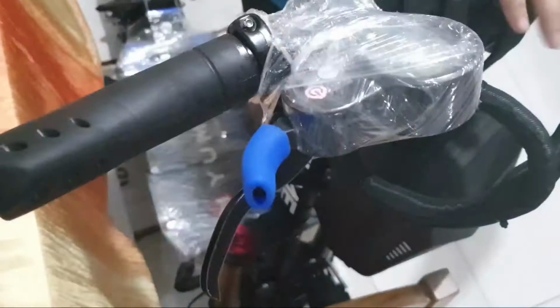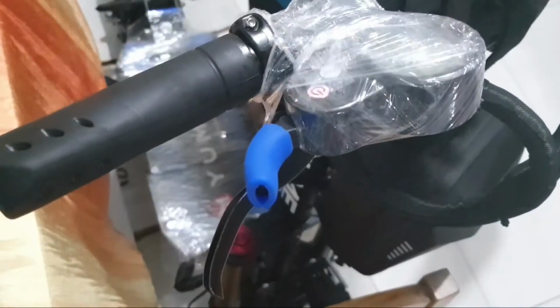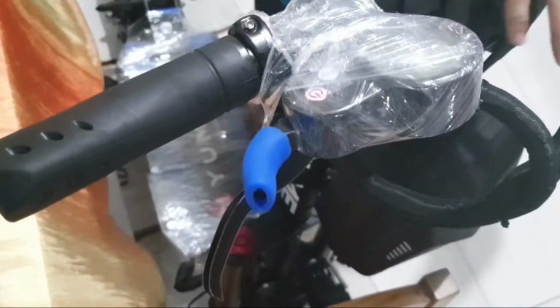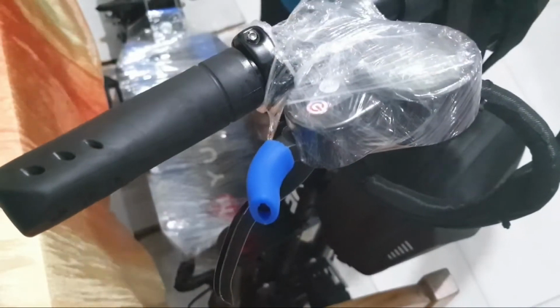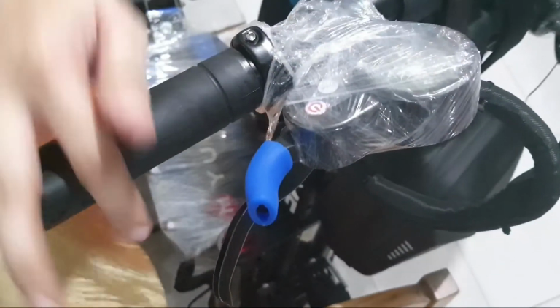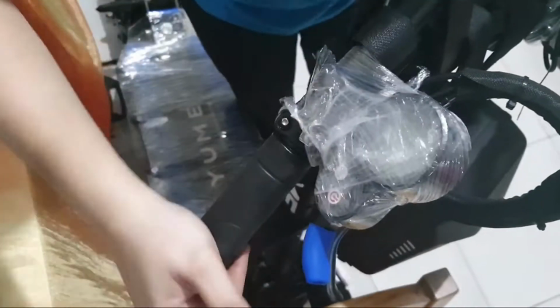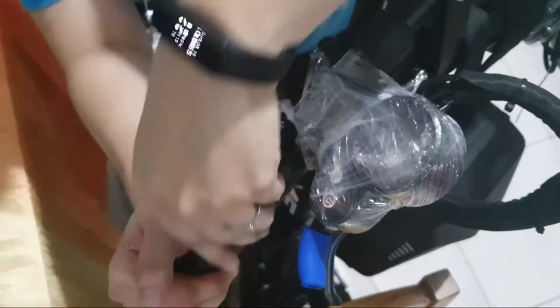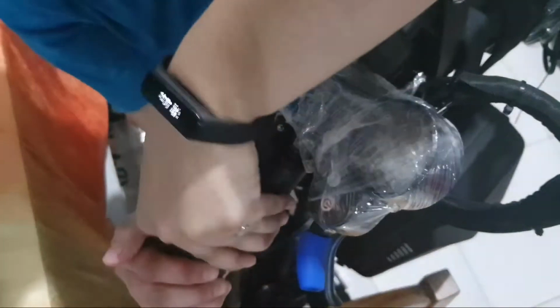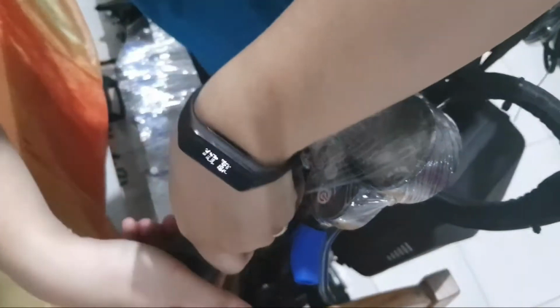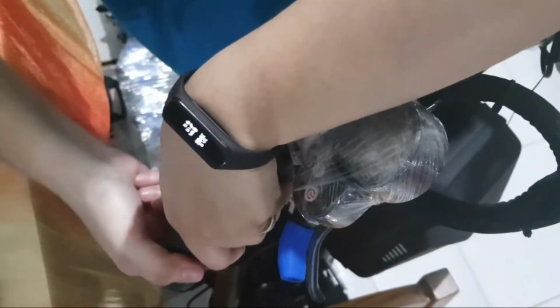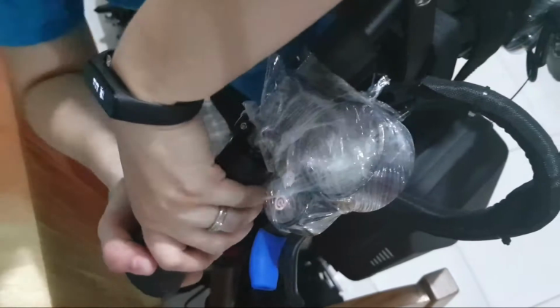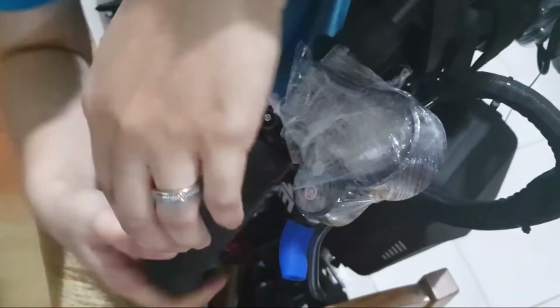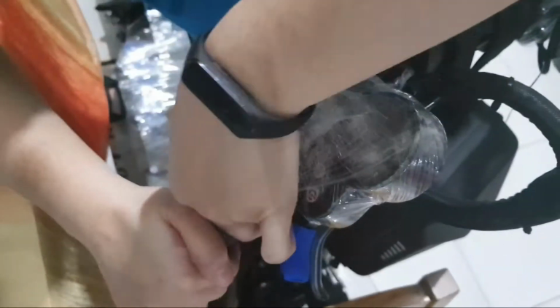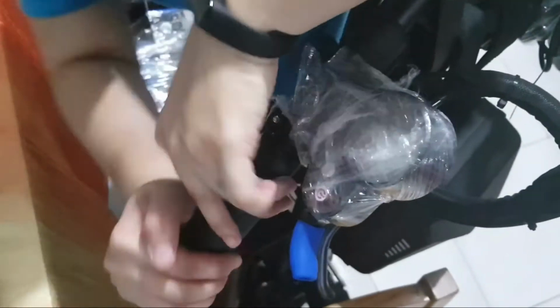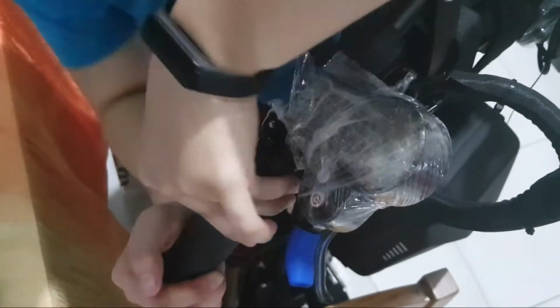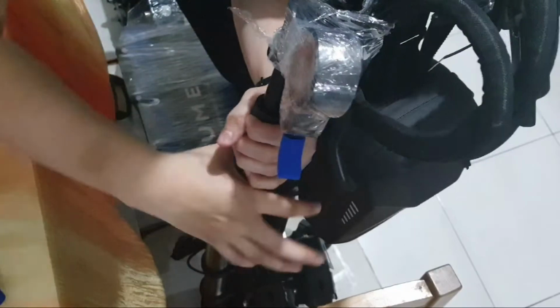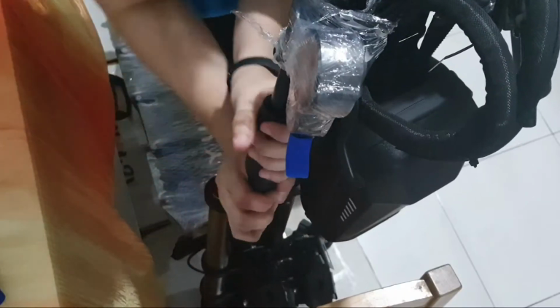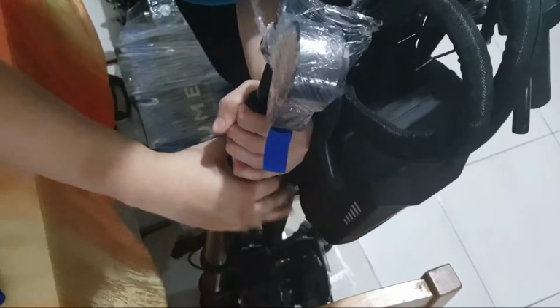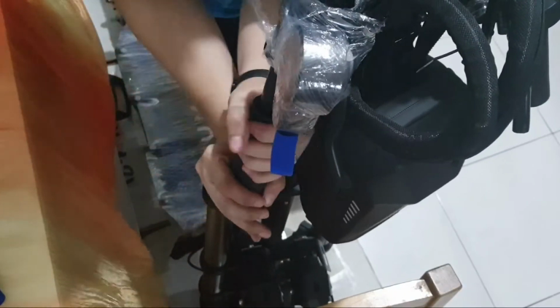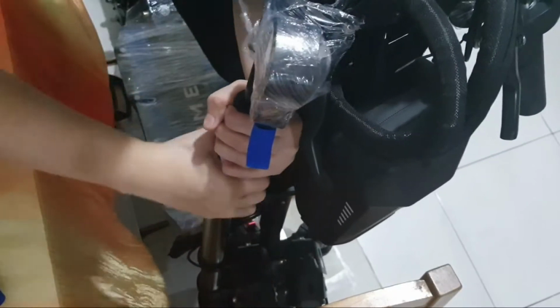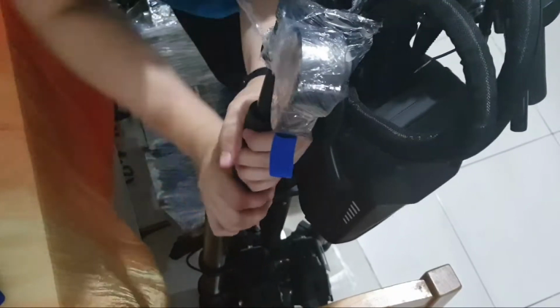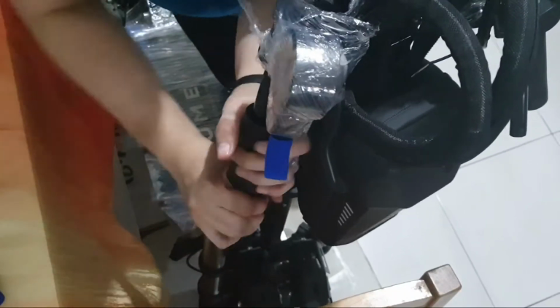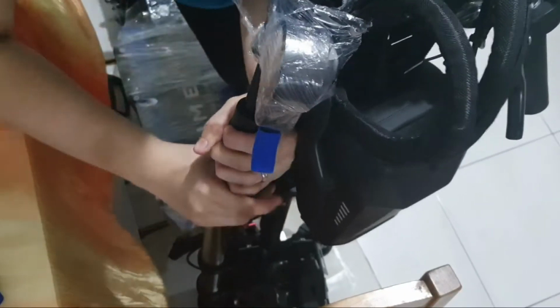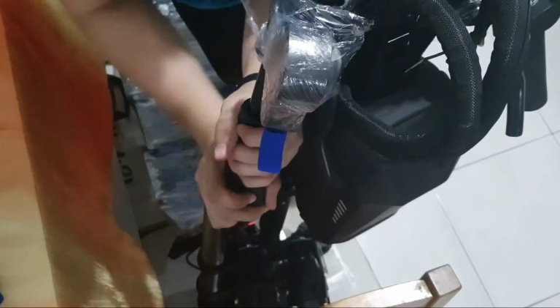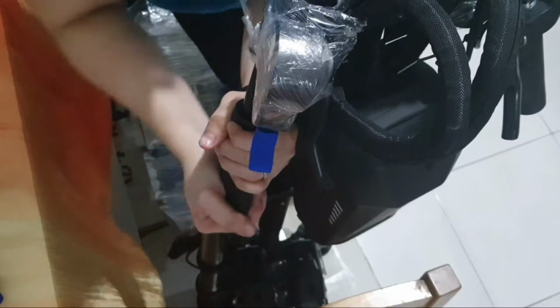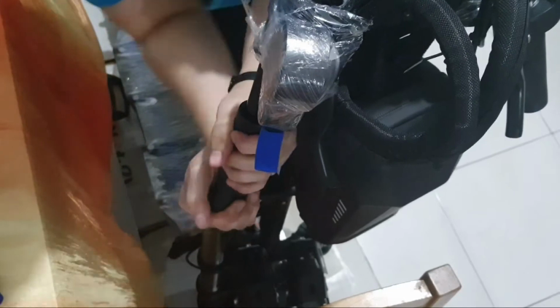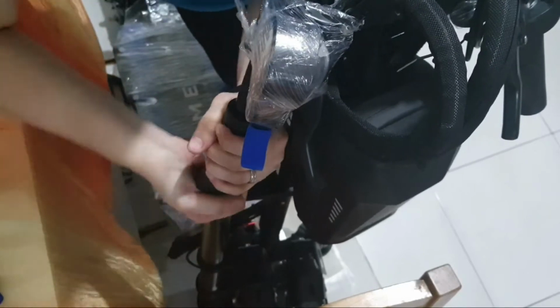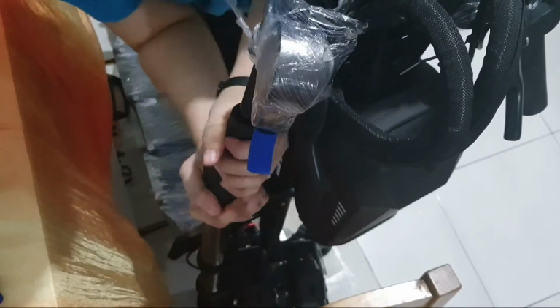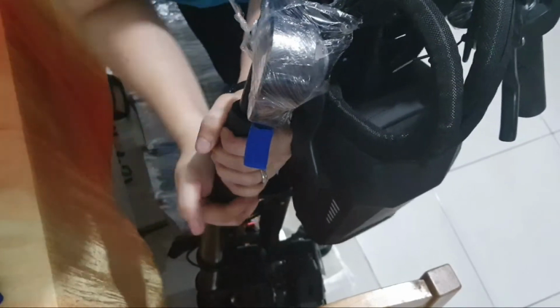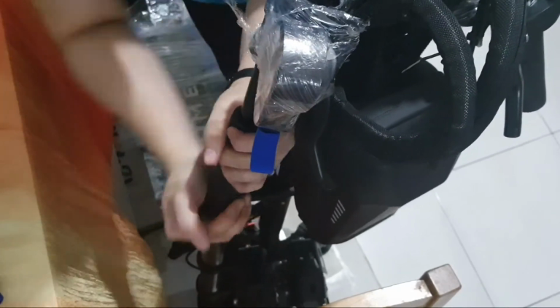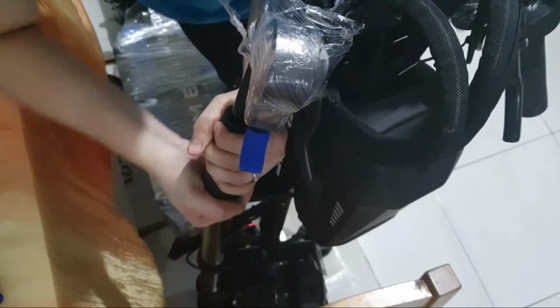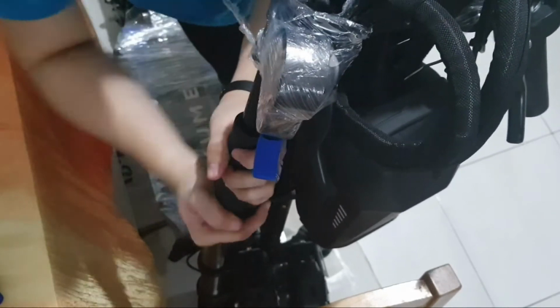I'm folding my handlebar so I can pull the grip downwards. Keep on twisting the grip with a downward pull motion until the grip is loose.